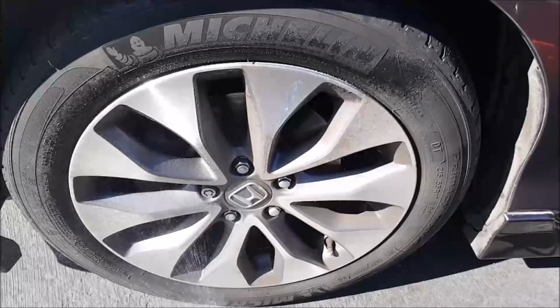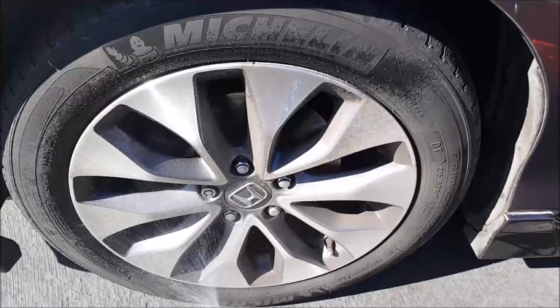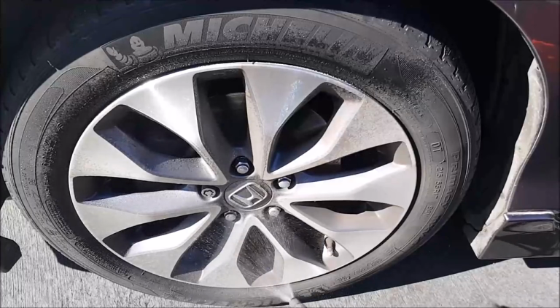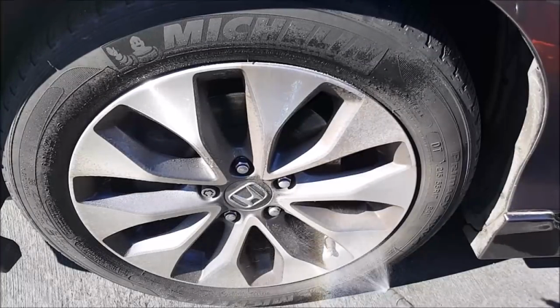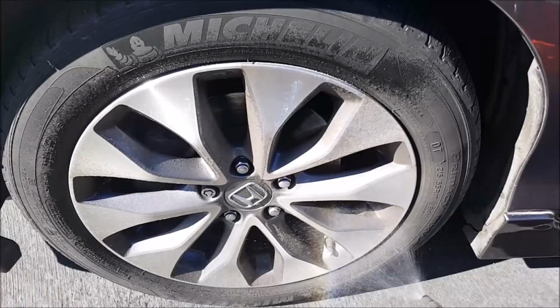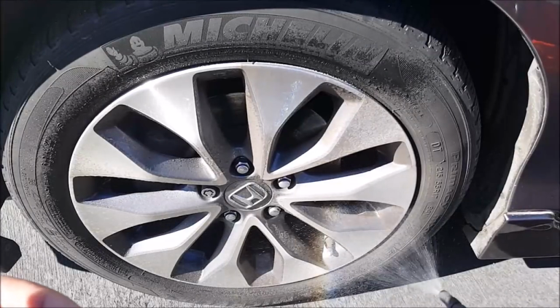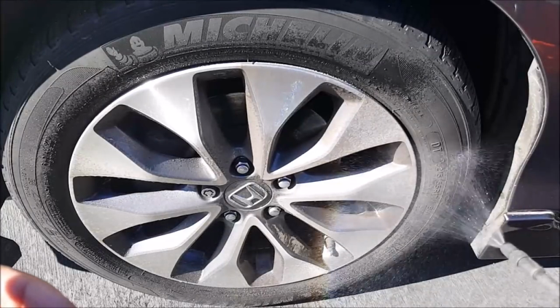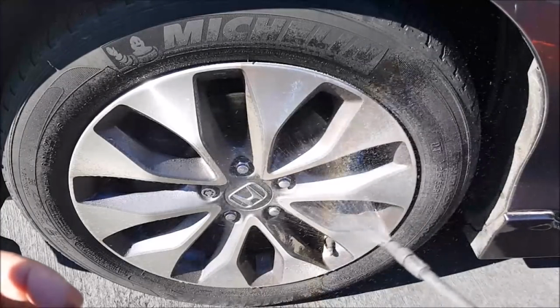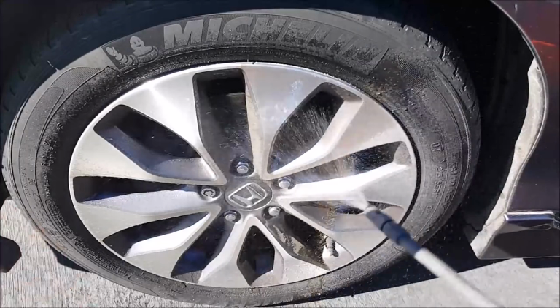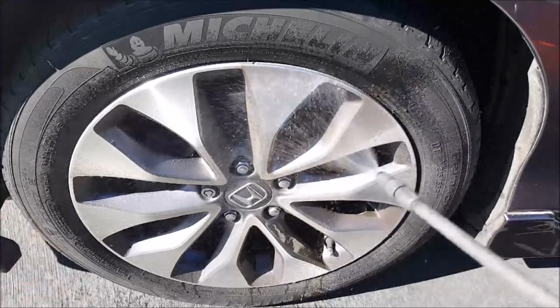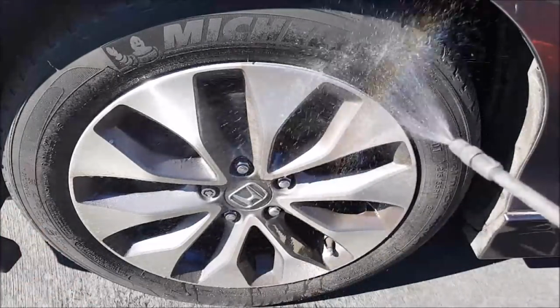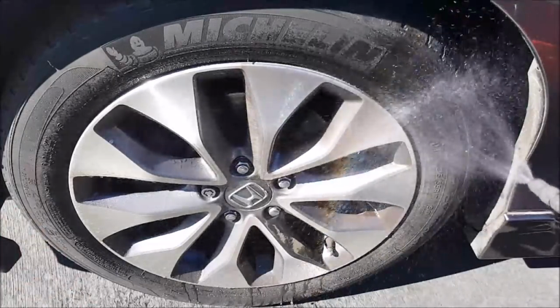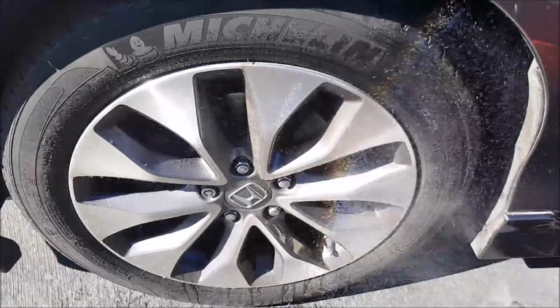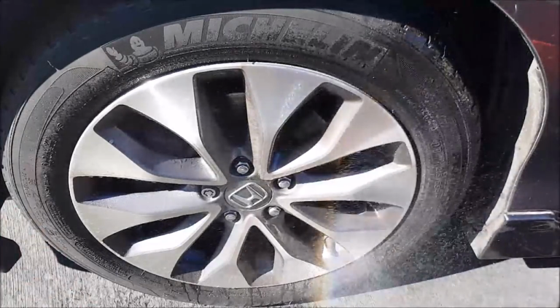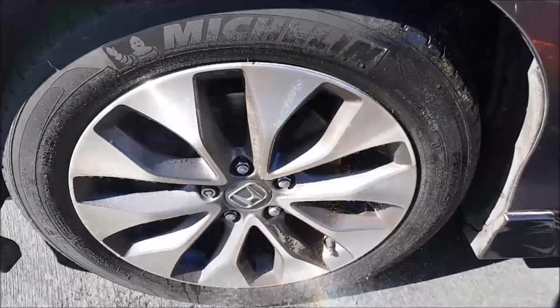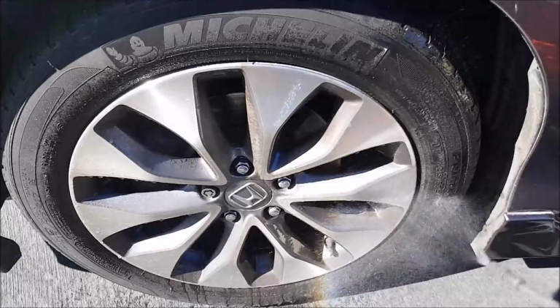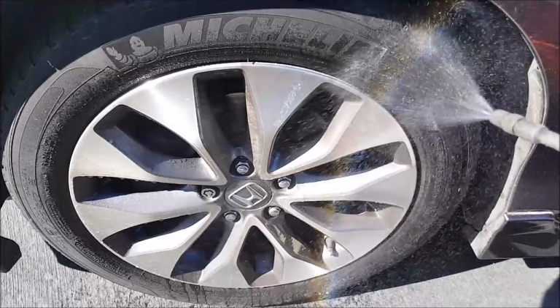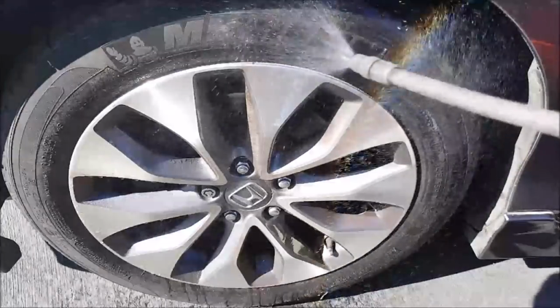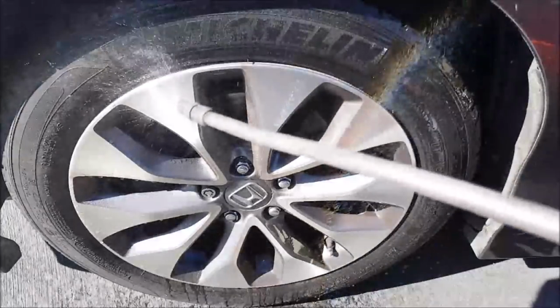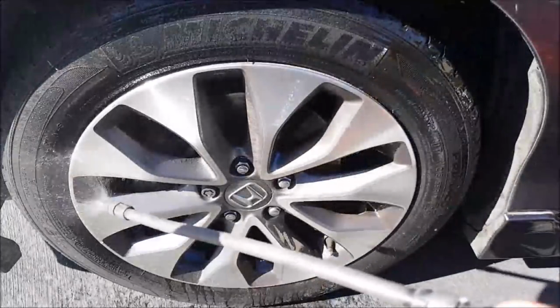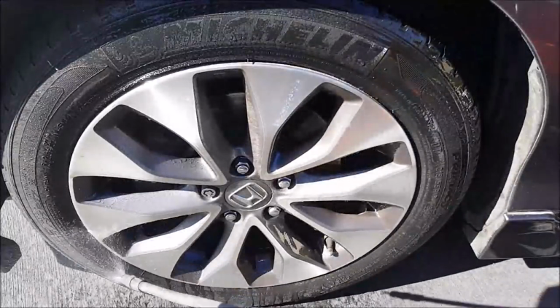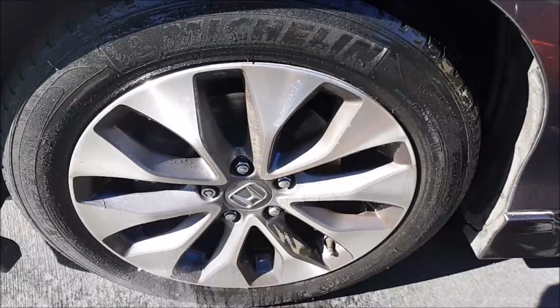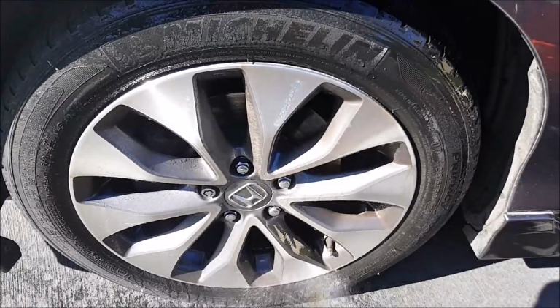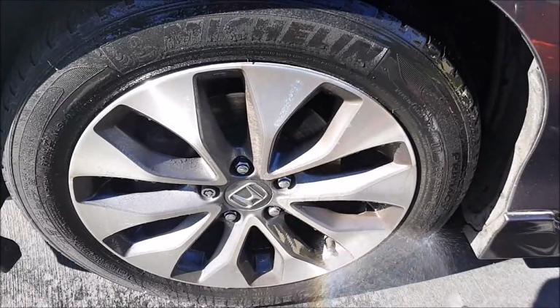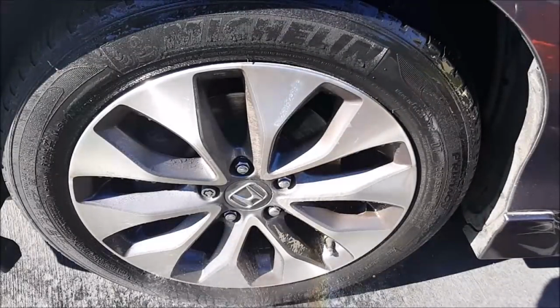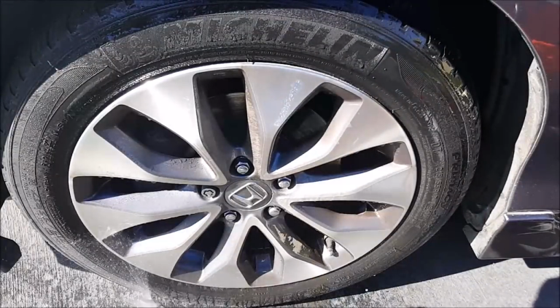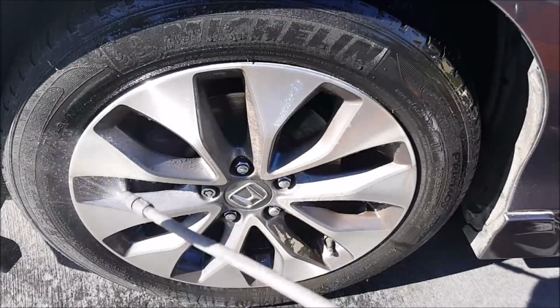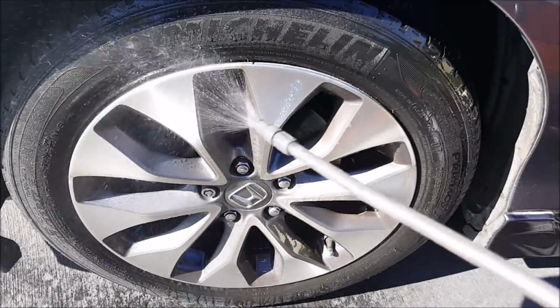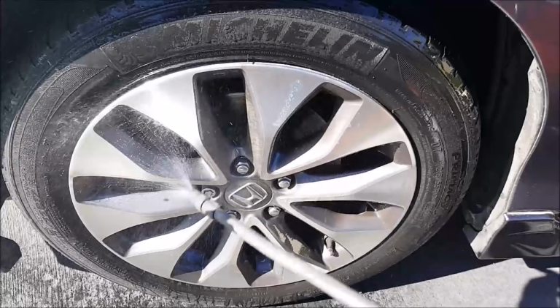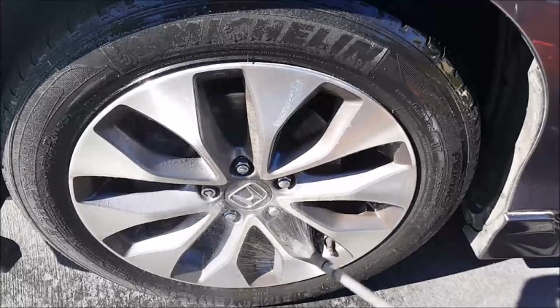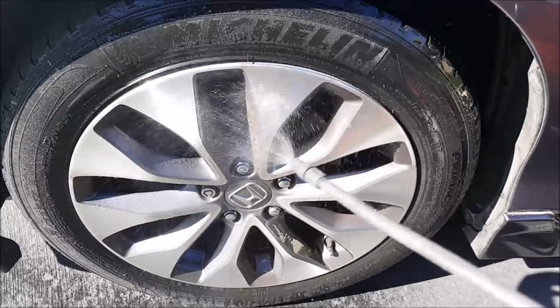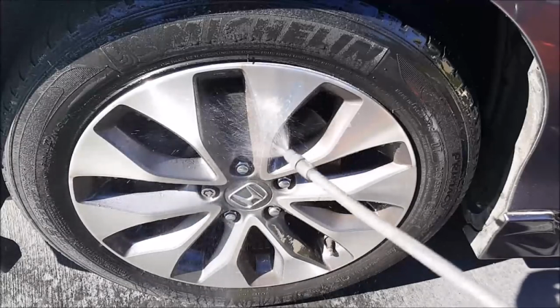I do have the WORX HydroShot, but it's a little bit noisy and today is a holiday, so I don't want to upset my neighbors, so I'm just using this.